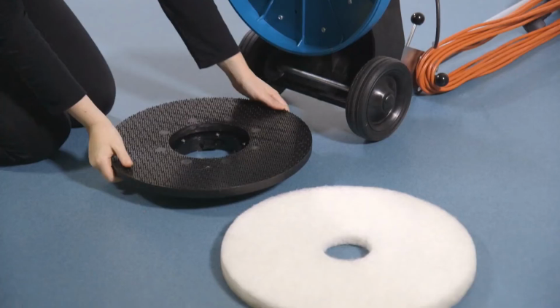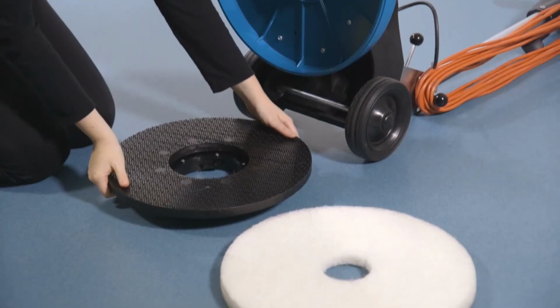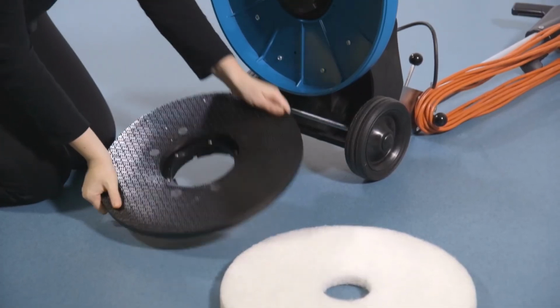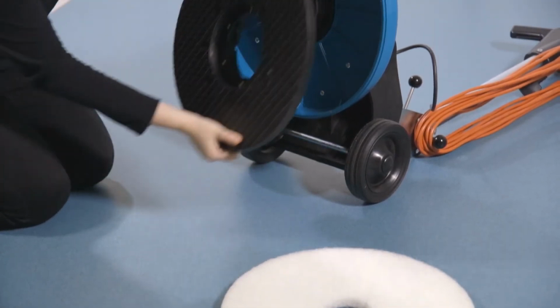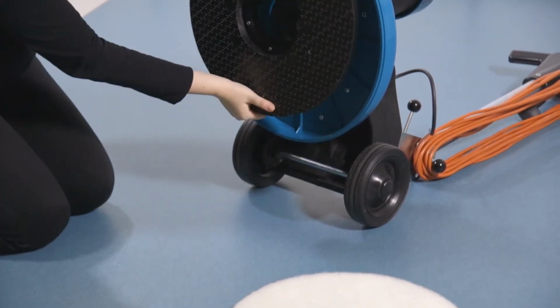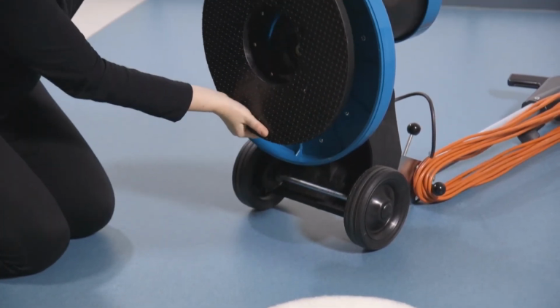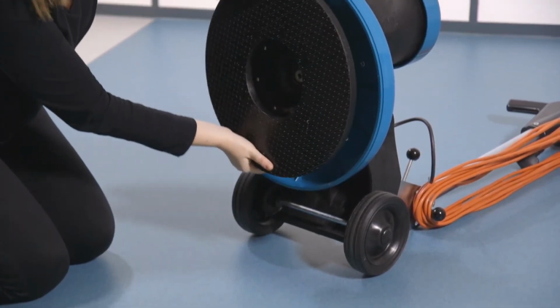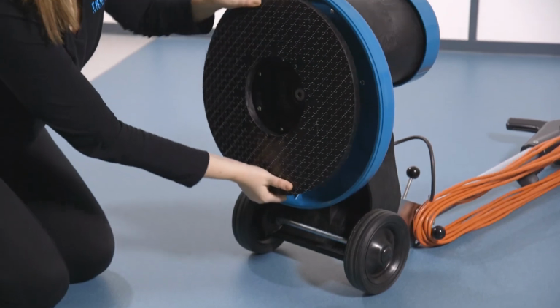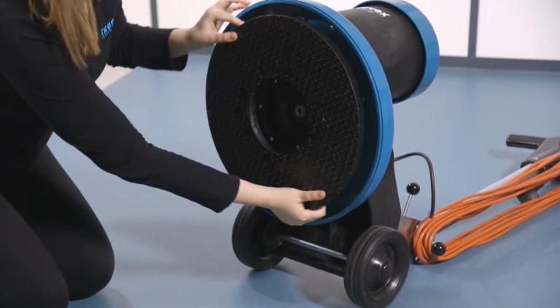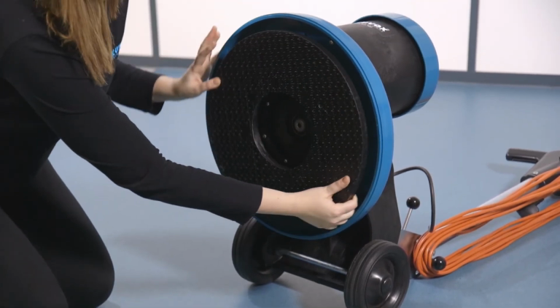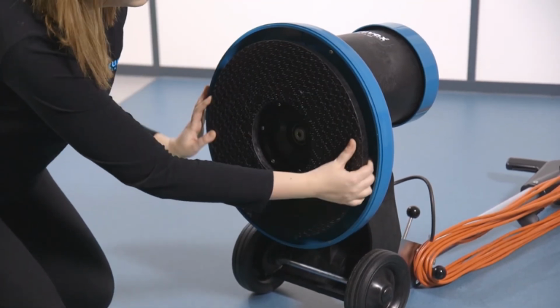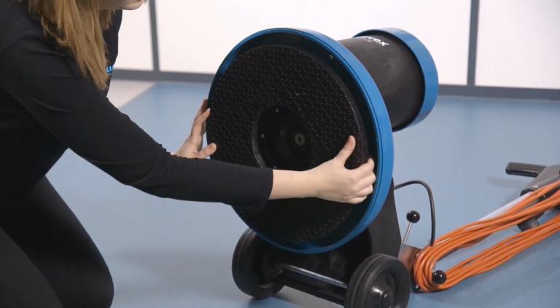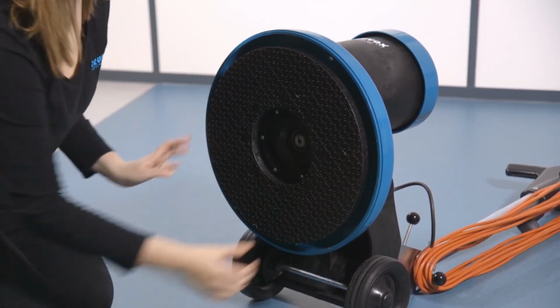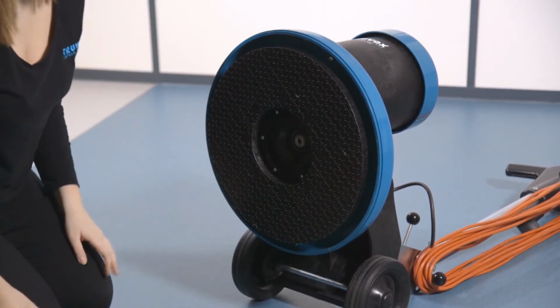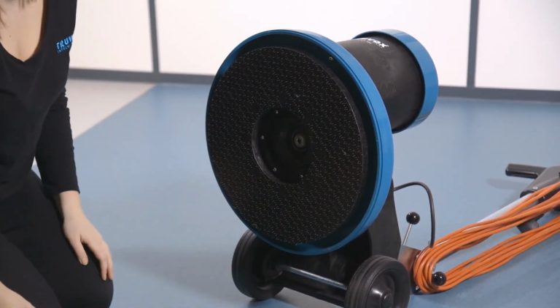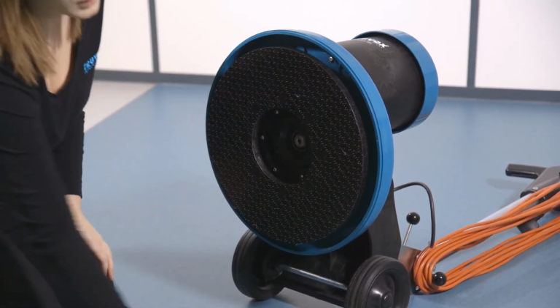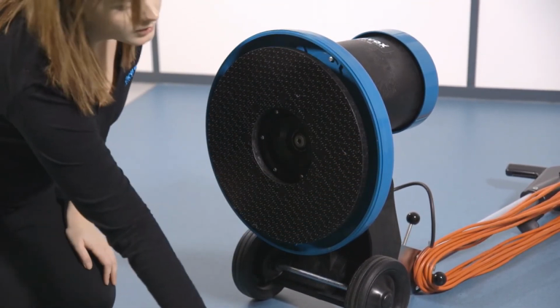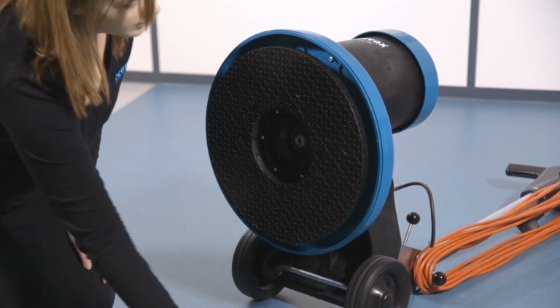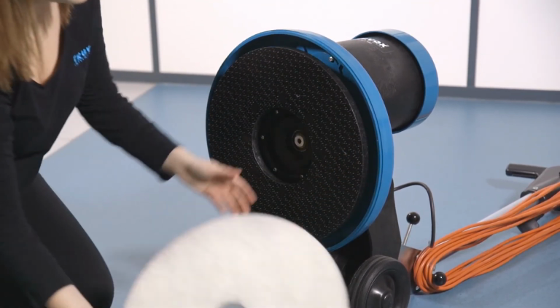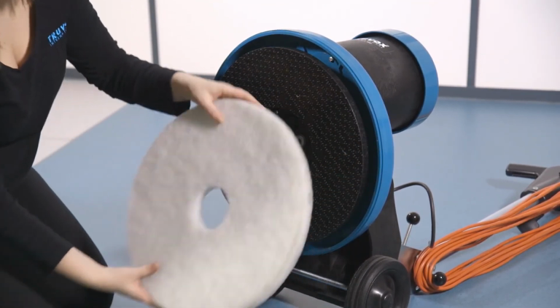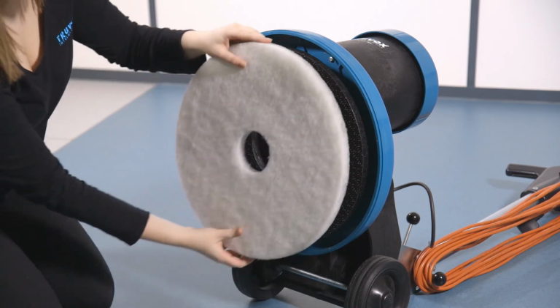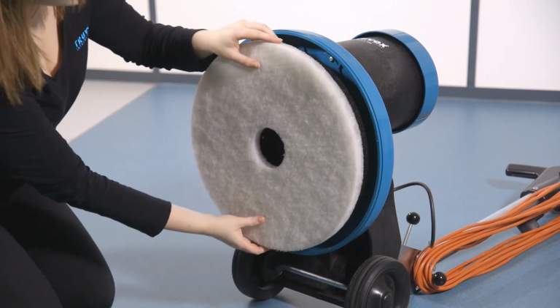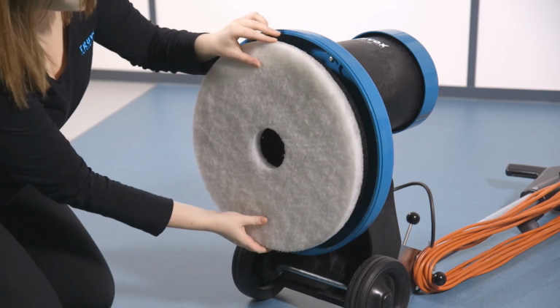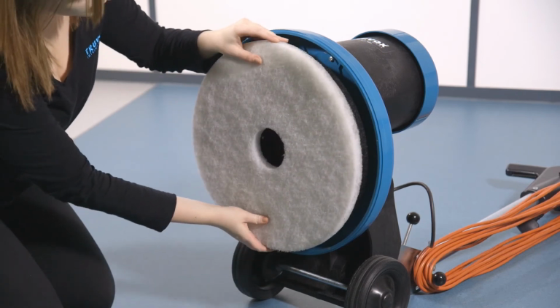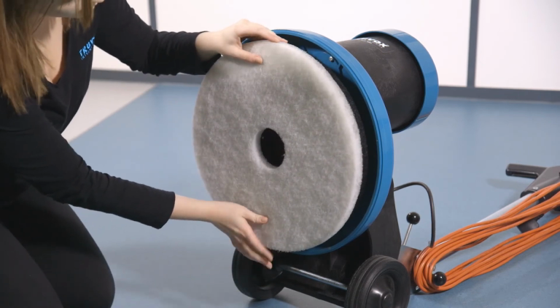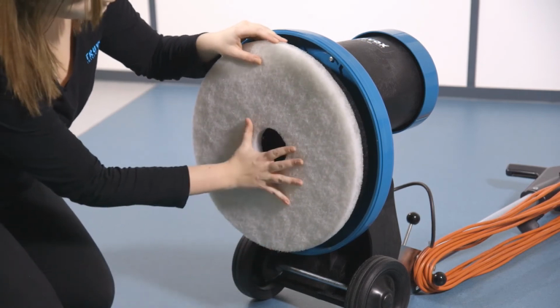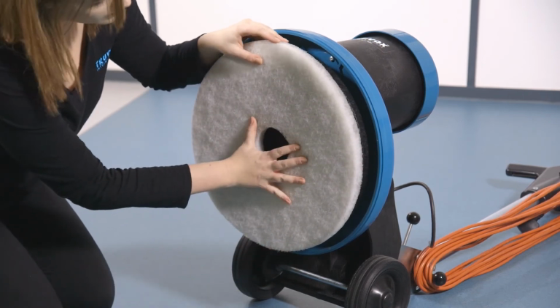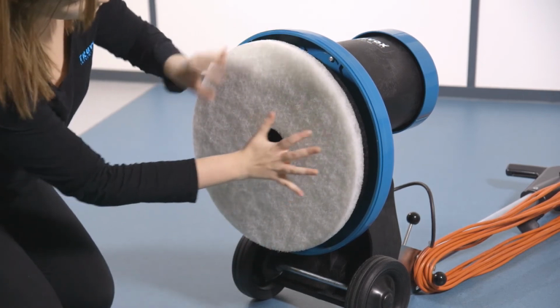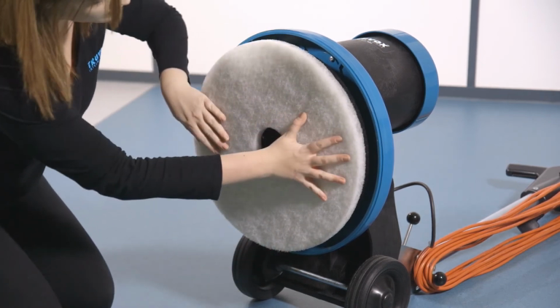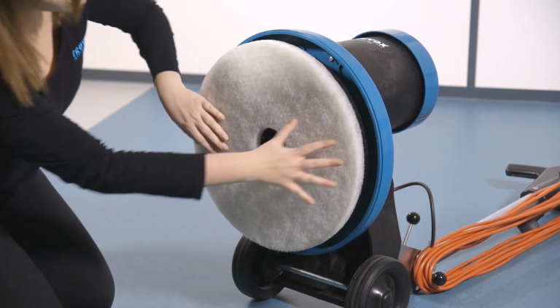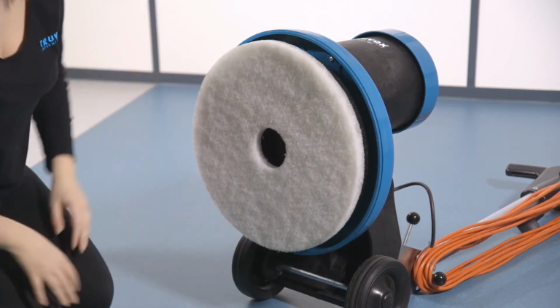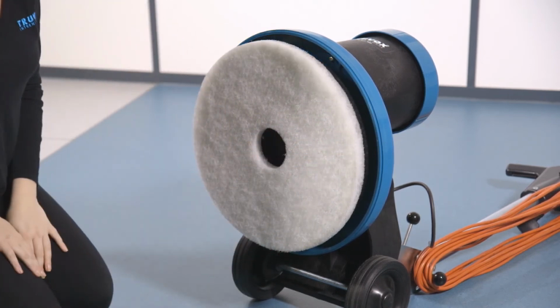If using a drive board and pad, replace the drive board ensuring it is fitted correctly without over rotating. Then check the pad is located centrally onto the drive board. Also make sure you're using the correct pad for the floor type you're cleaning.